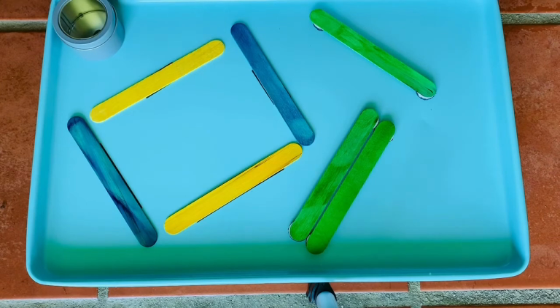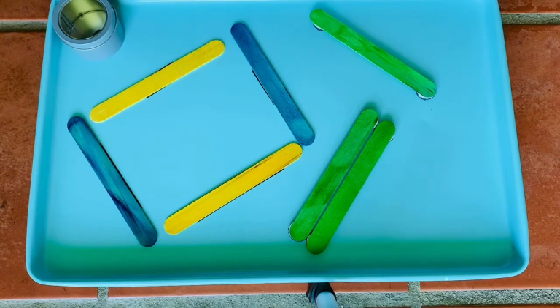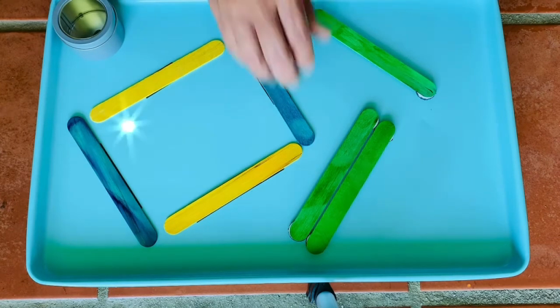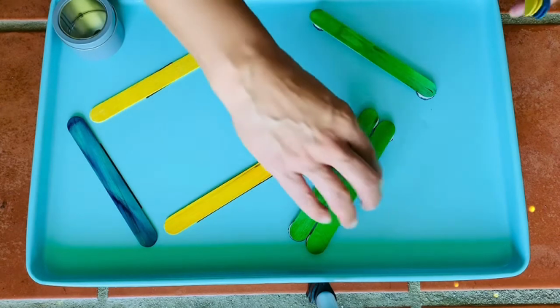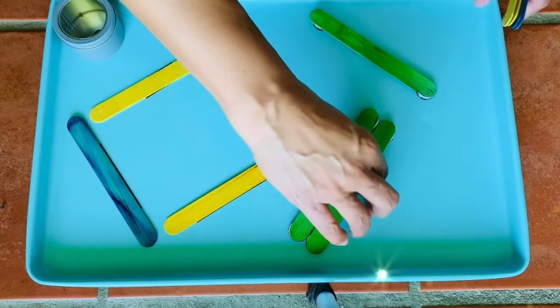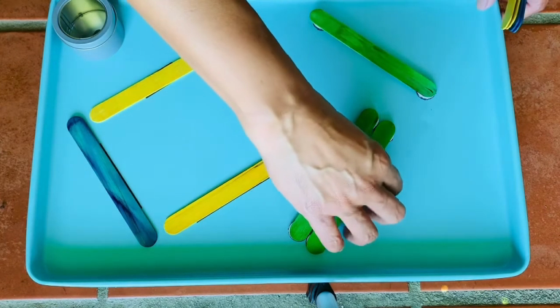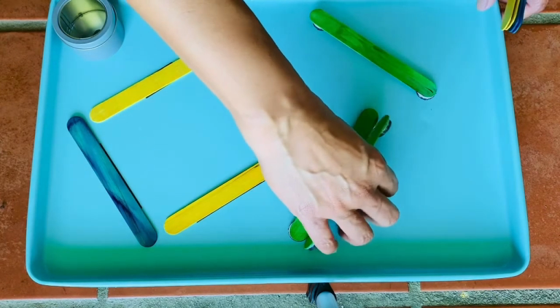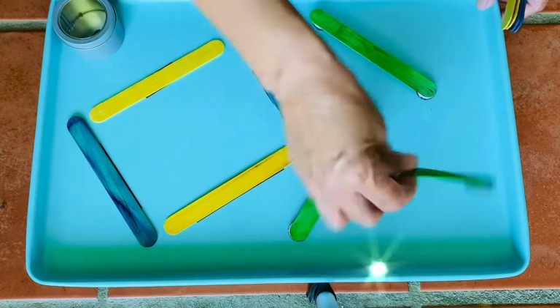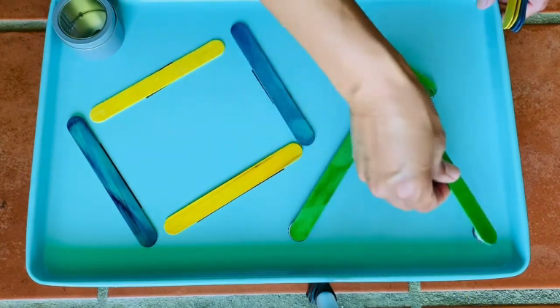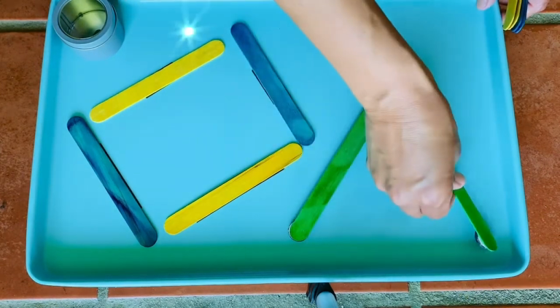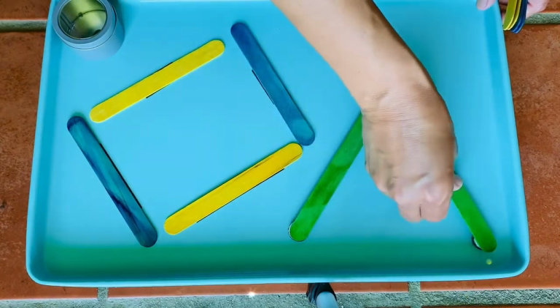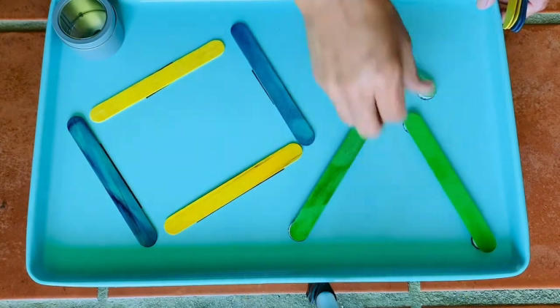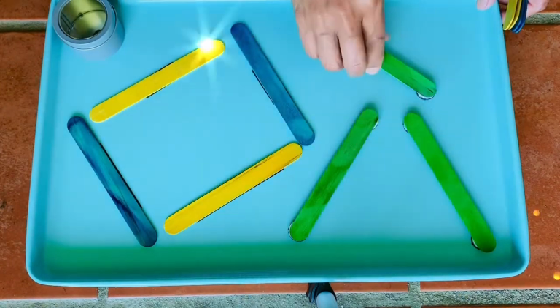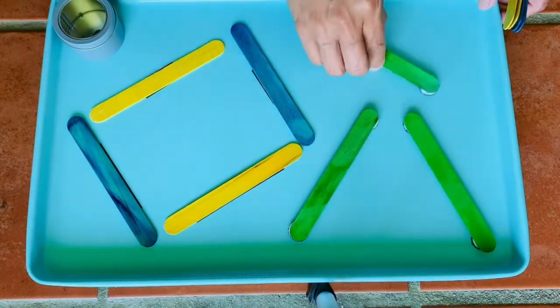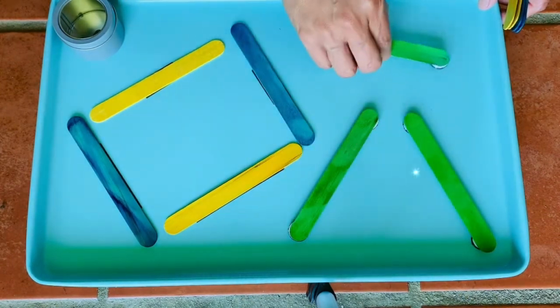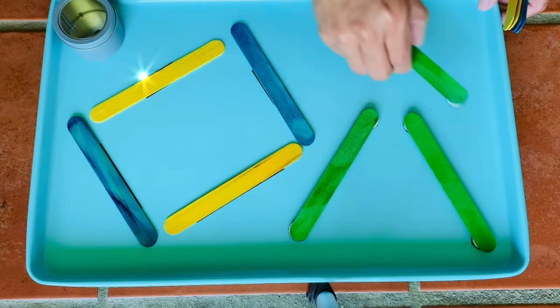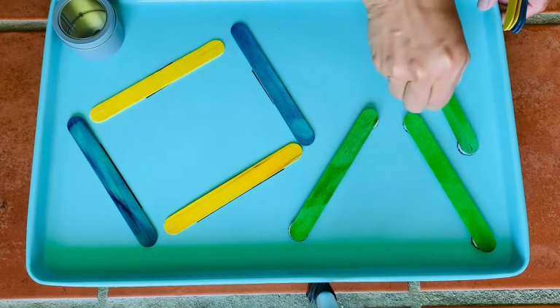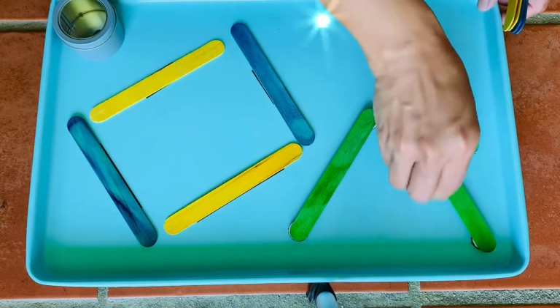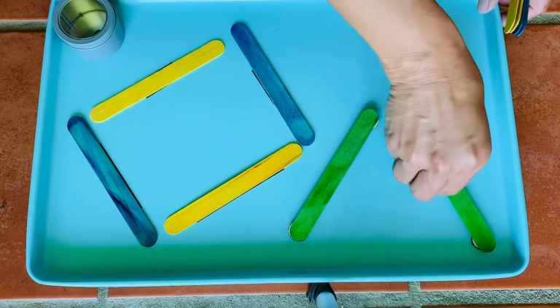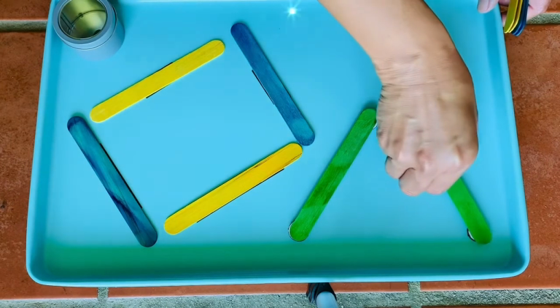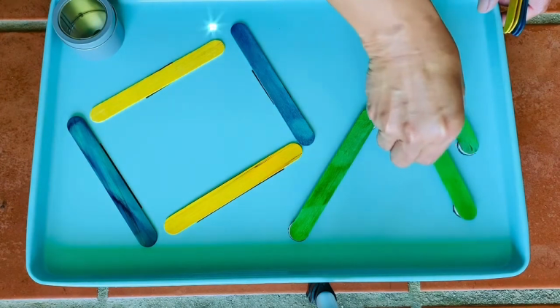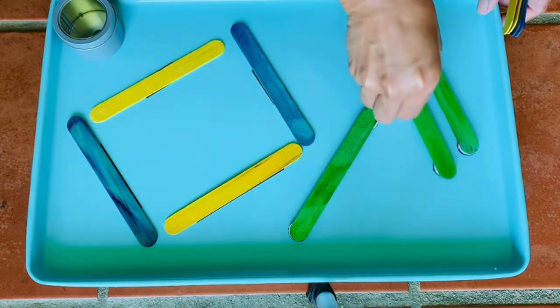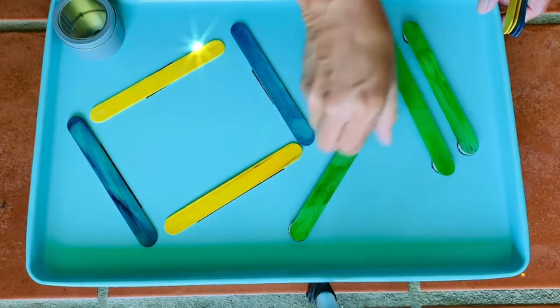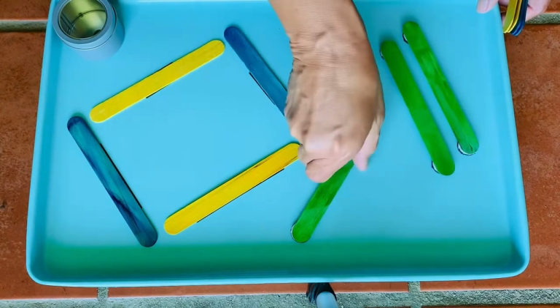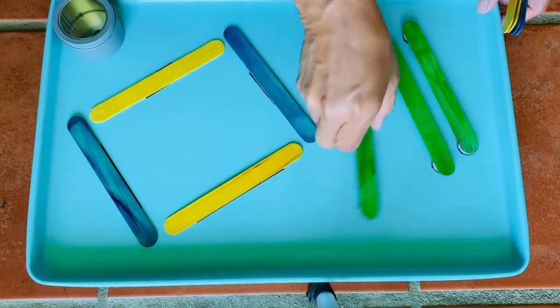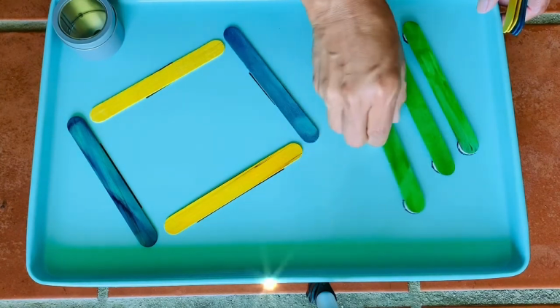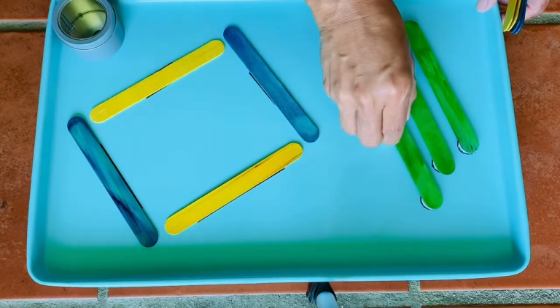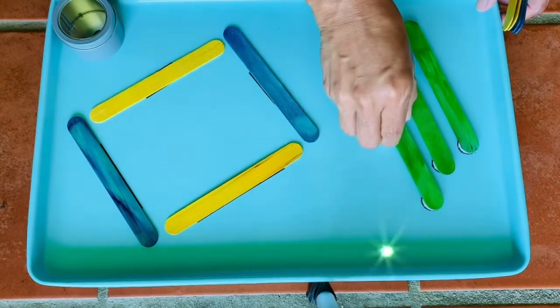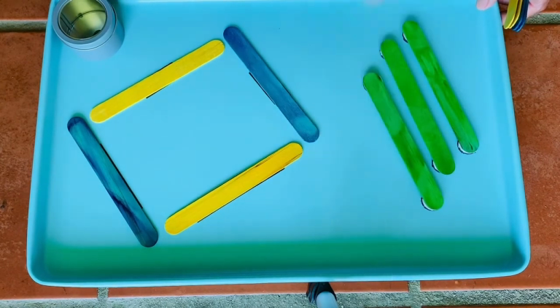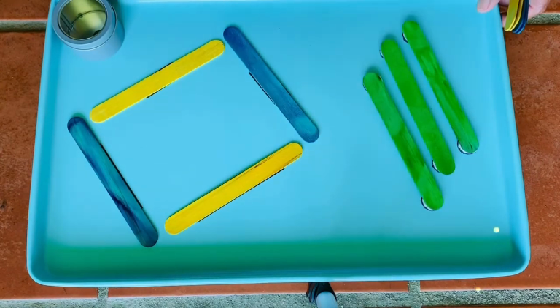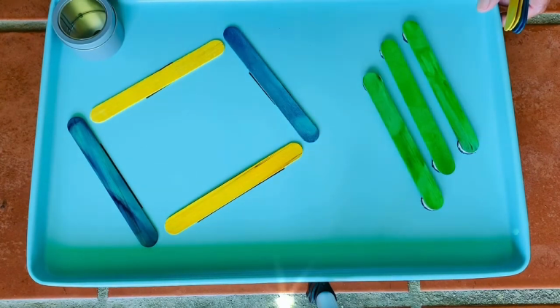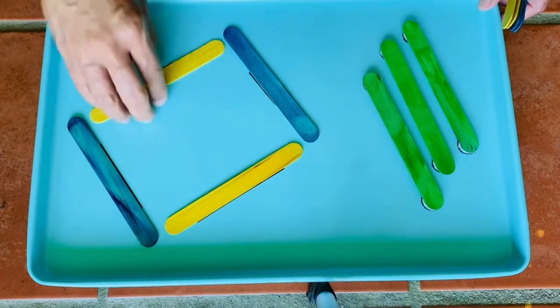Just let them have free play with making different things. The idea is that it's an activity that can be structured, and you can use a cookie sheet which is less mess.